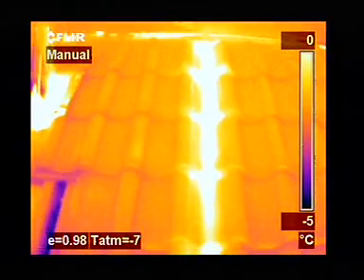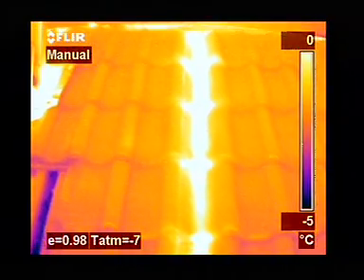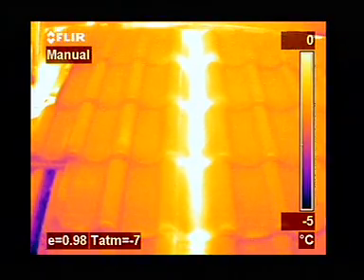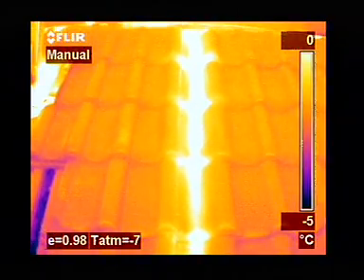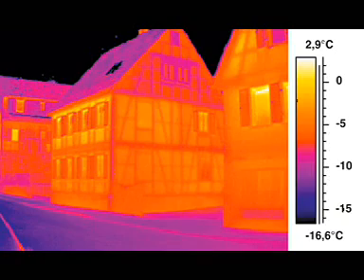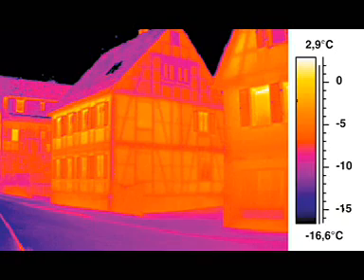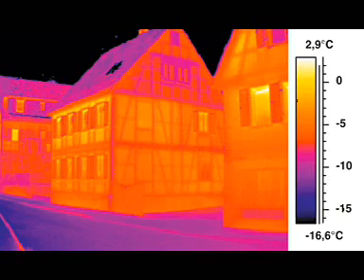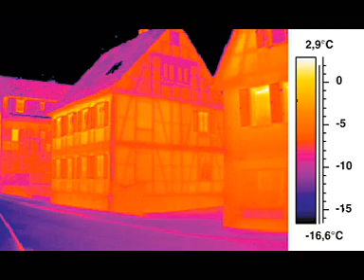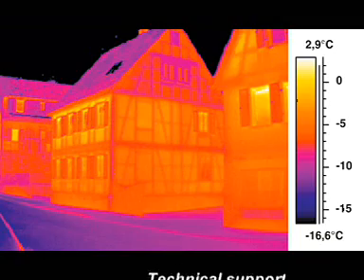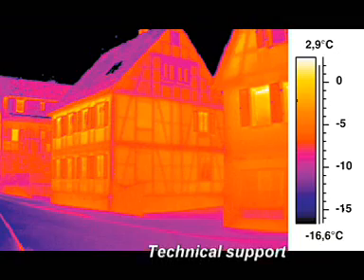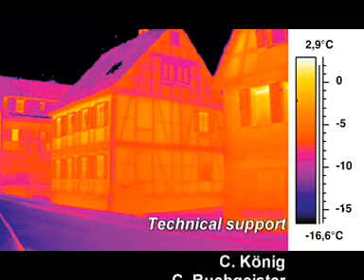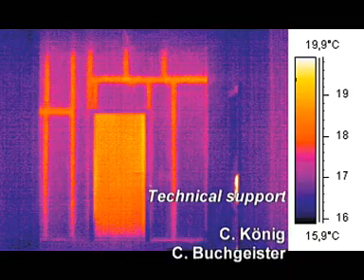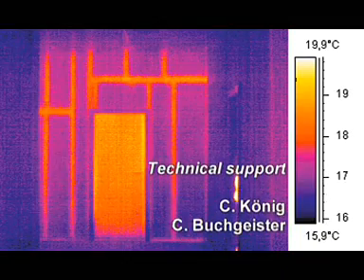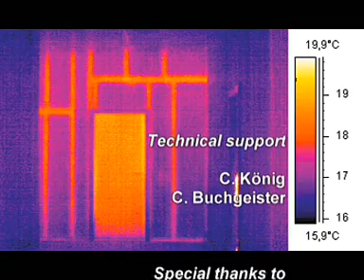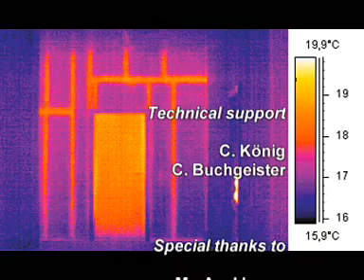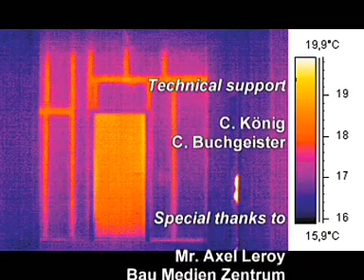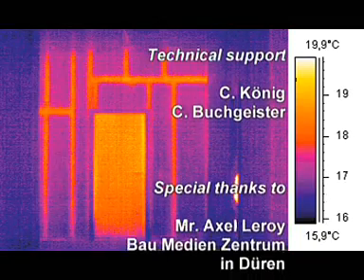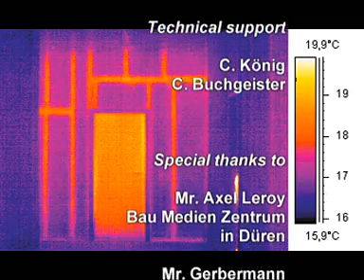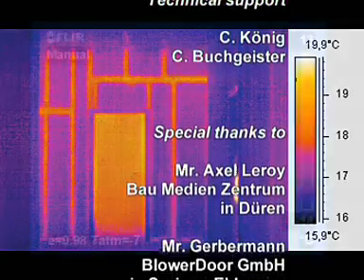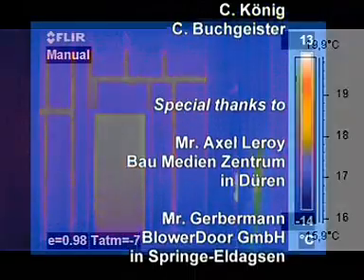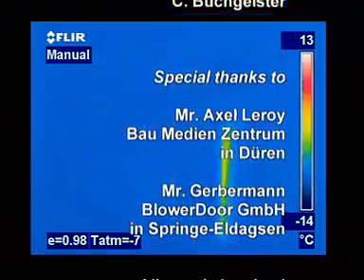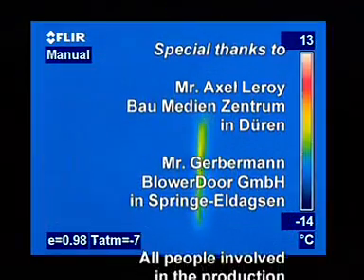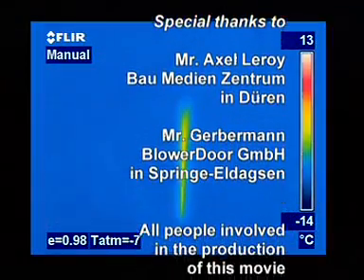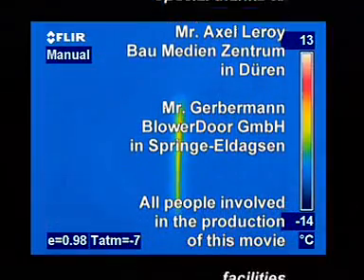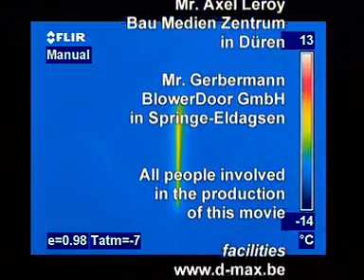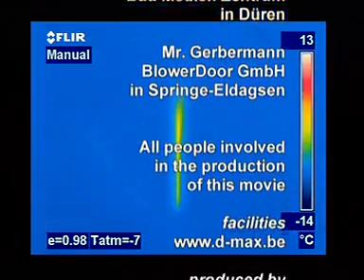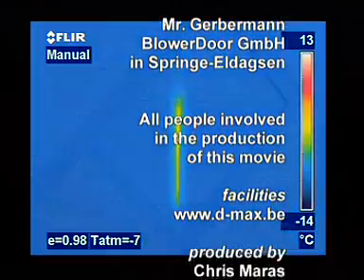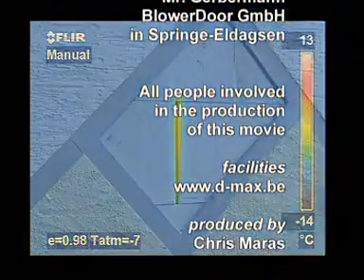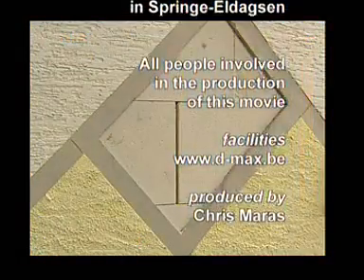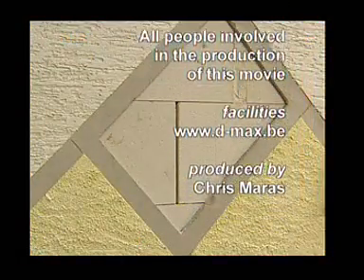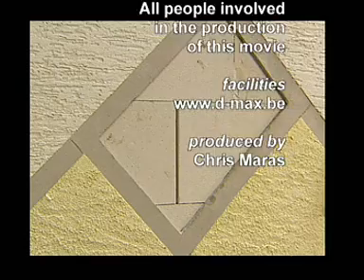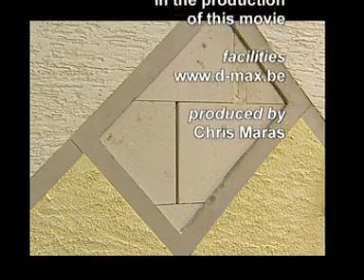Infrared thermography also provides valuable information during the renovation of buildings. Hidden framework constructions clearly become visible in the infrared image. Whatever the problem, Thermacam B-Series infrared cameras will make them clearly visible.